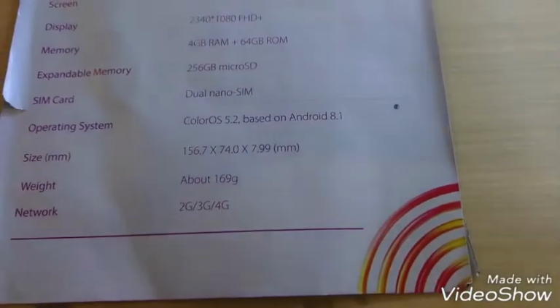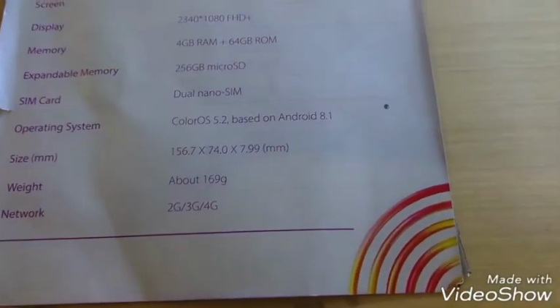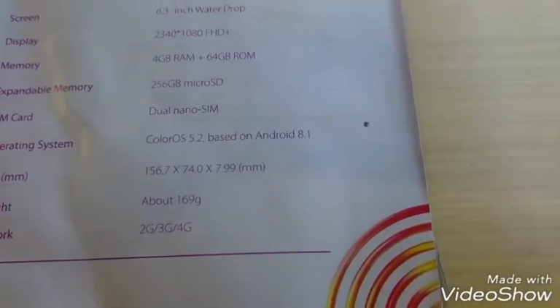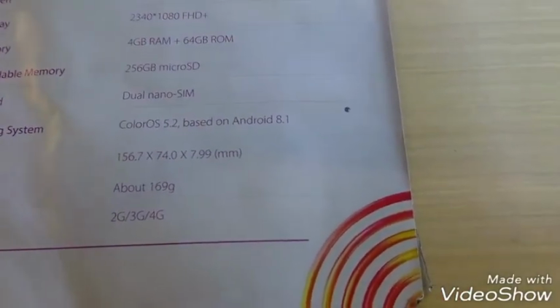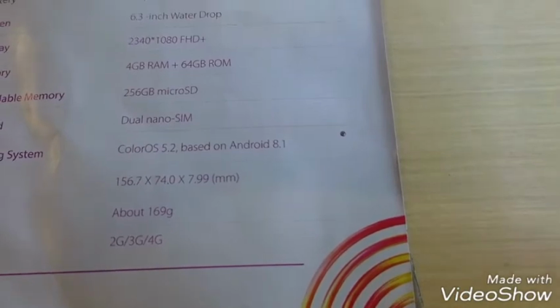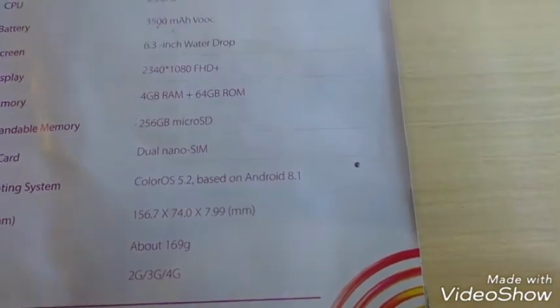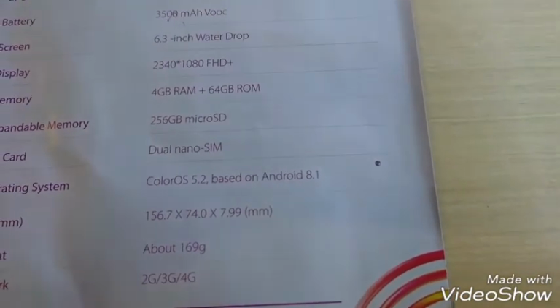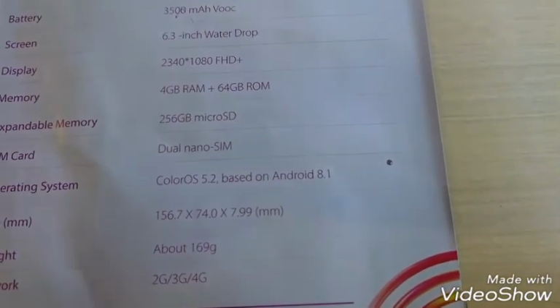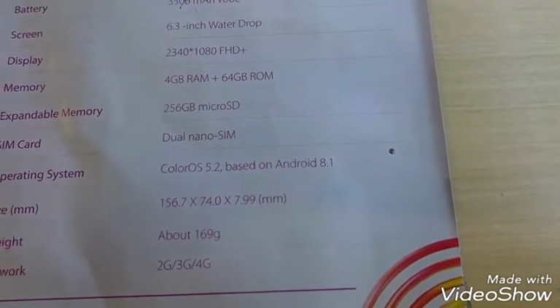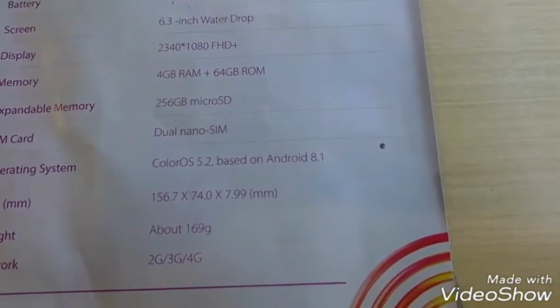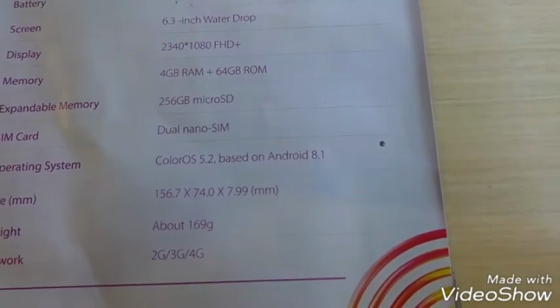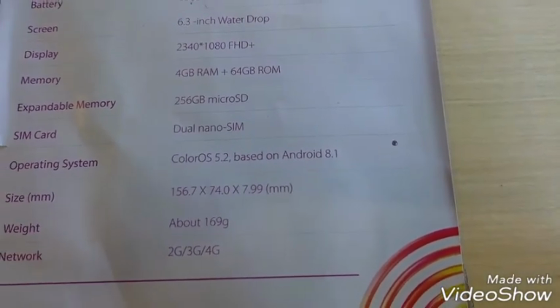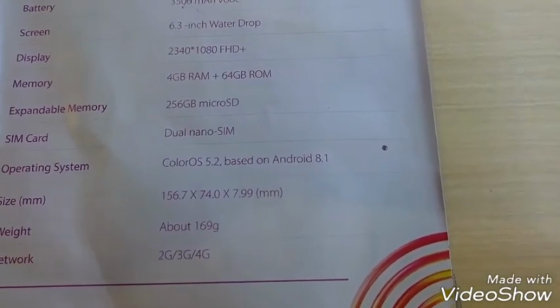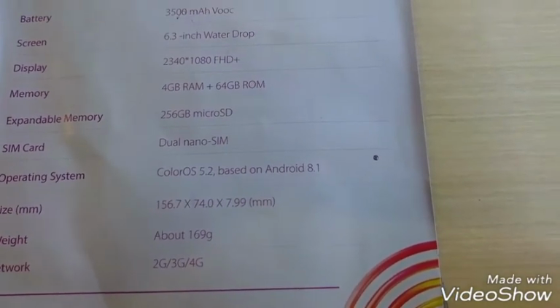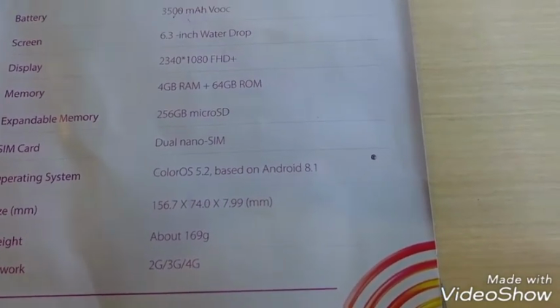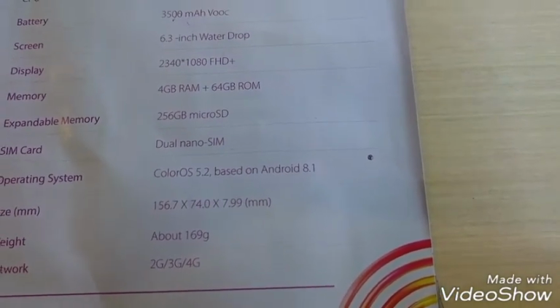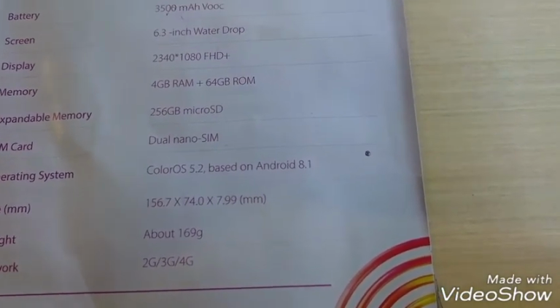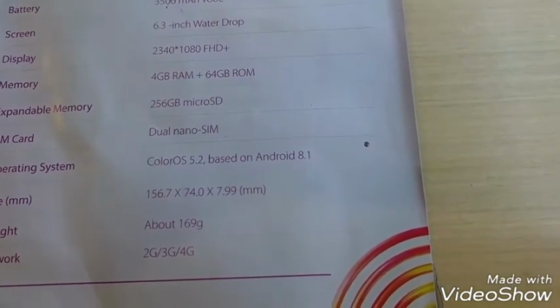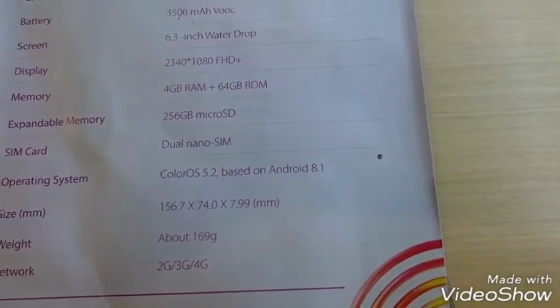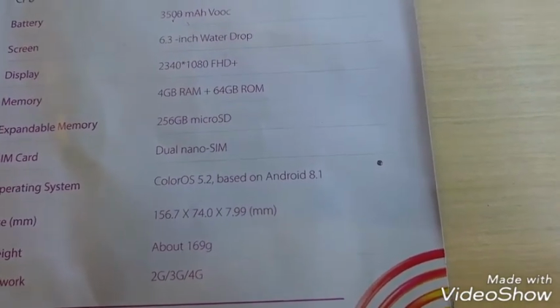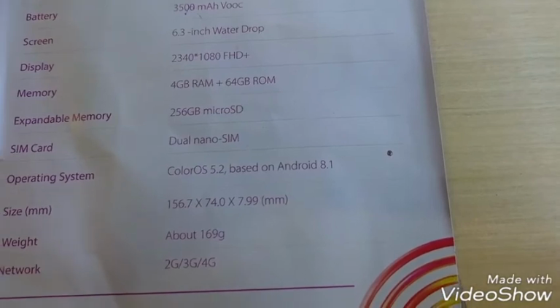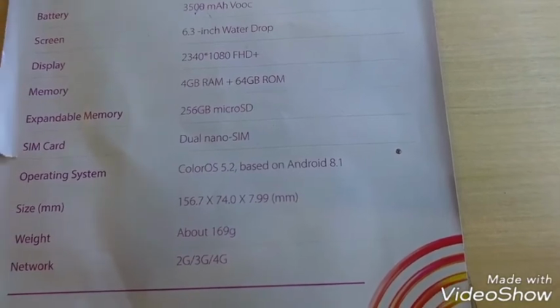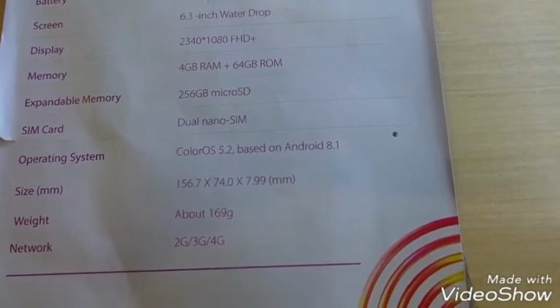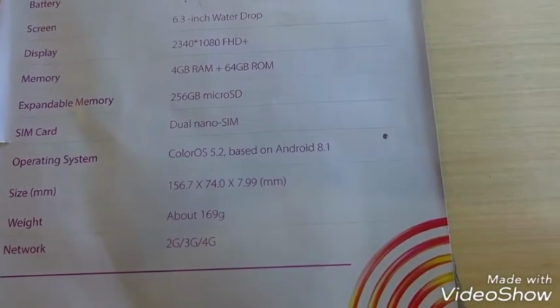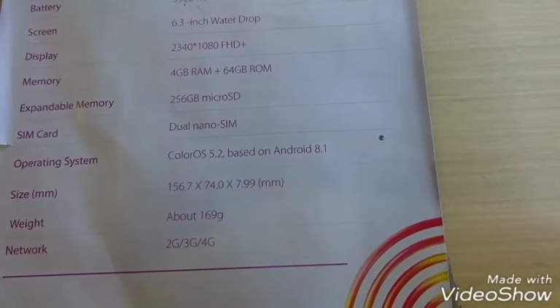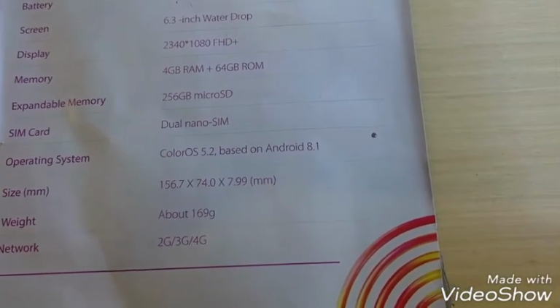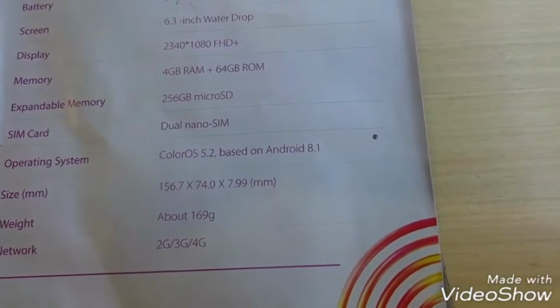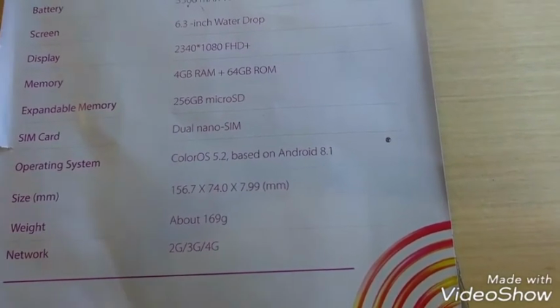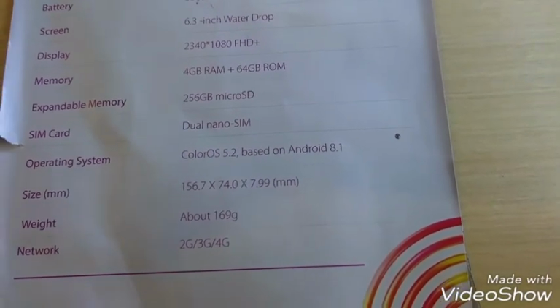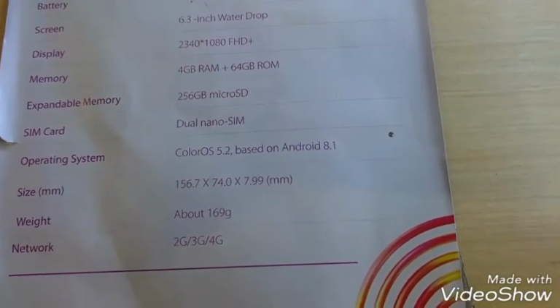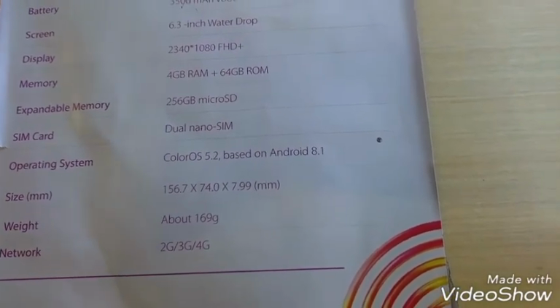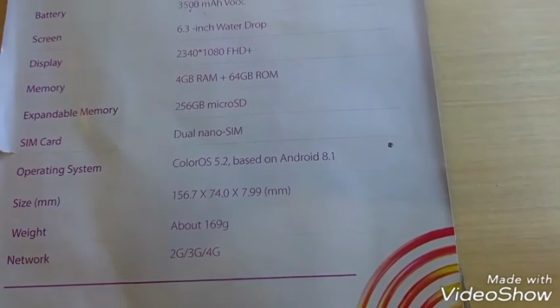For memory, it has 4GB RAM and 64GB ROM, expandable up to 256GB via microSD. It supports 2G, 3G, and 4G networks.